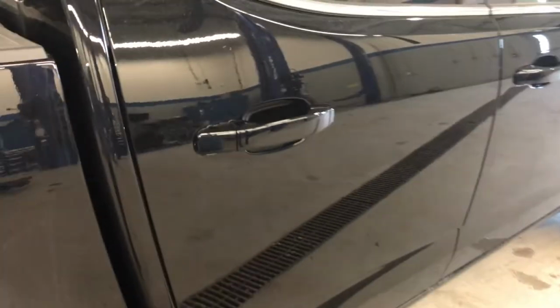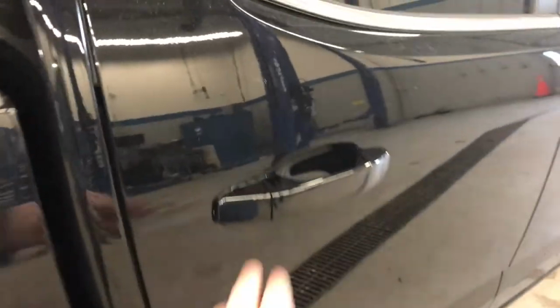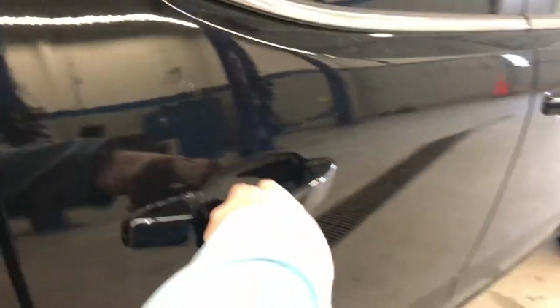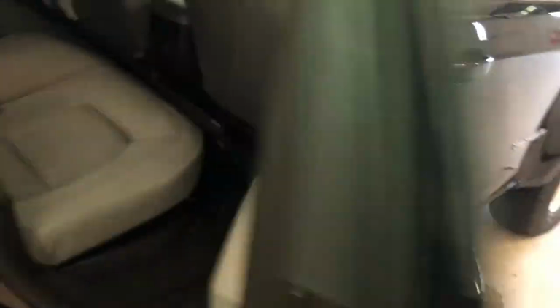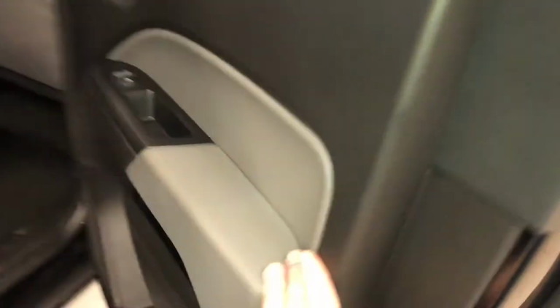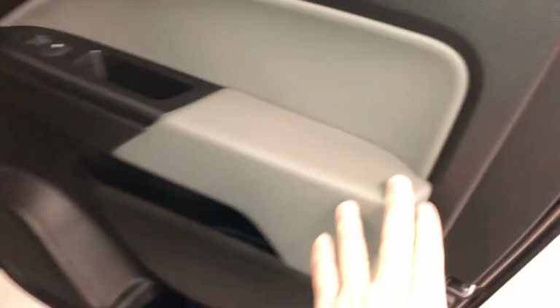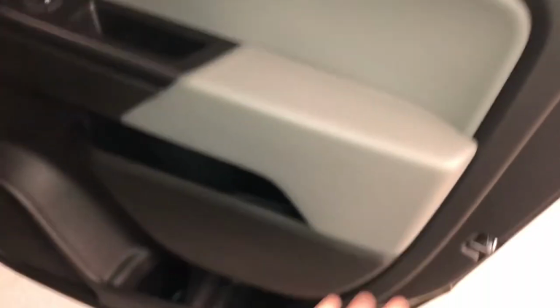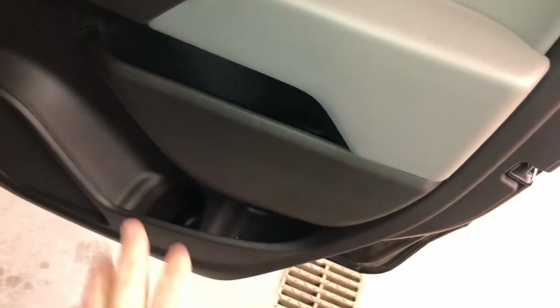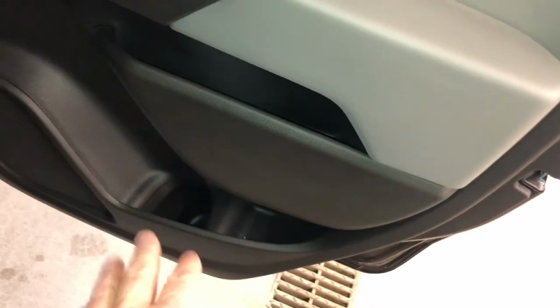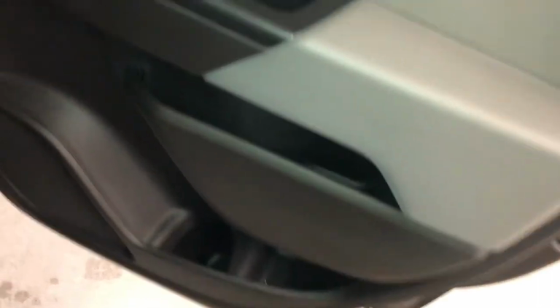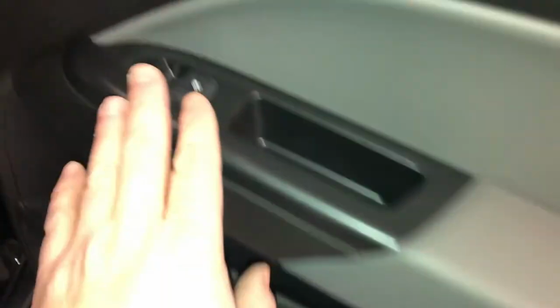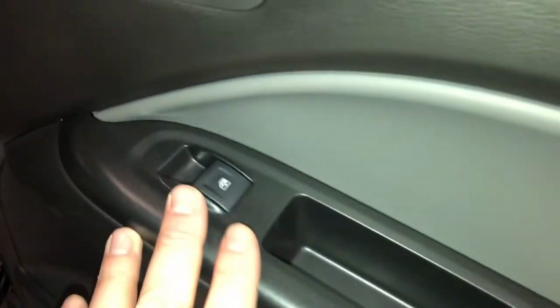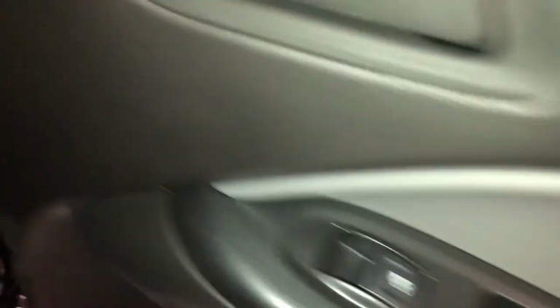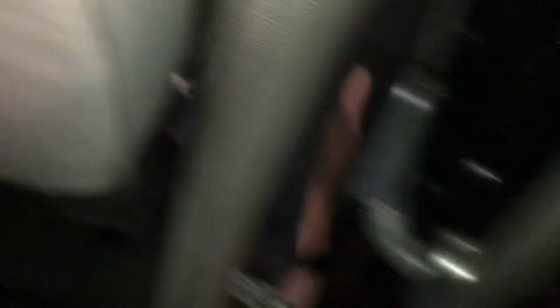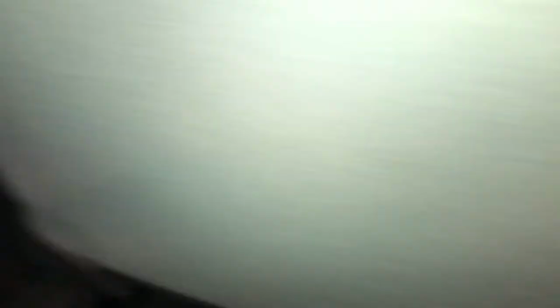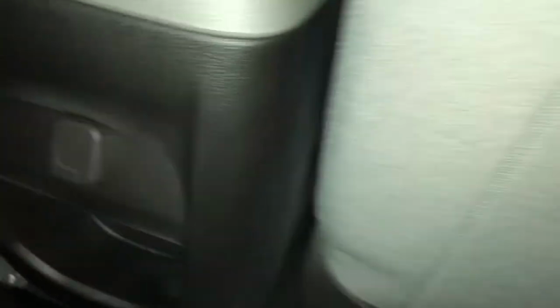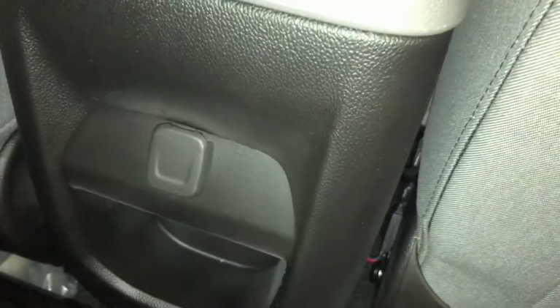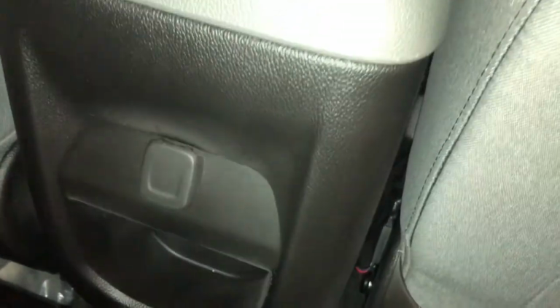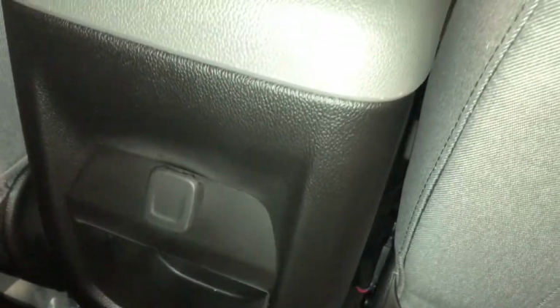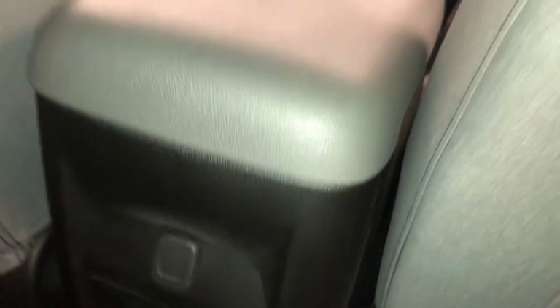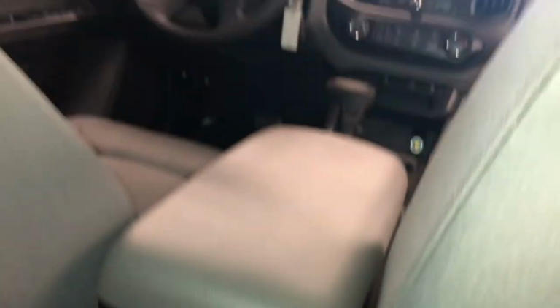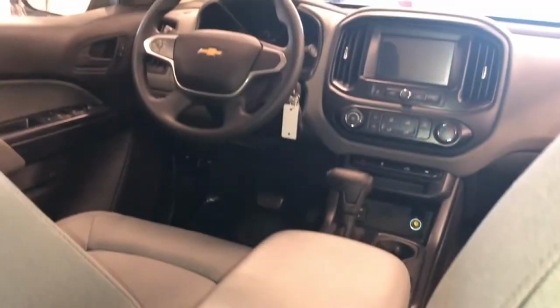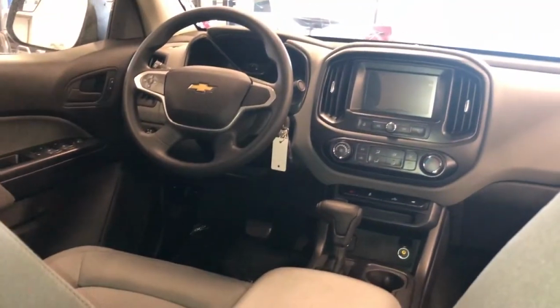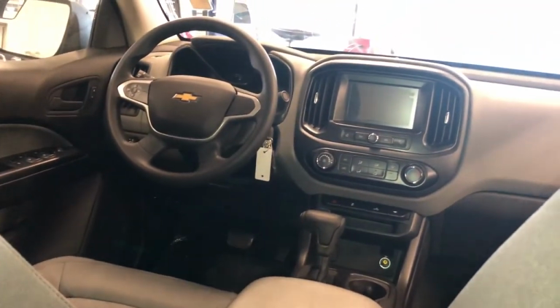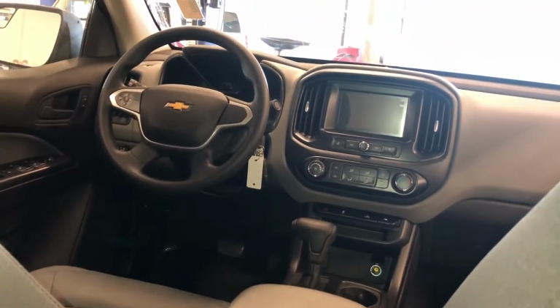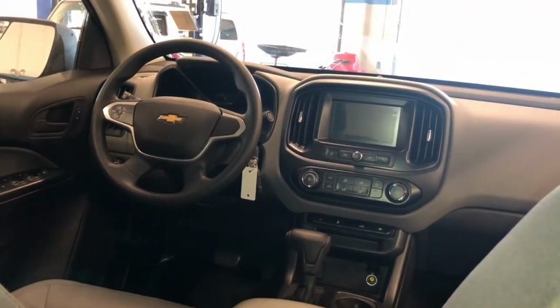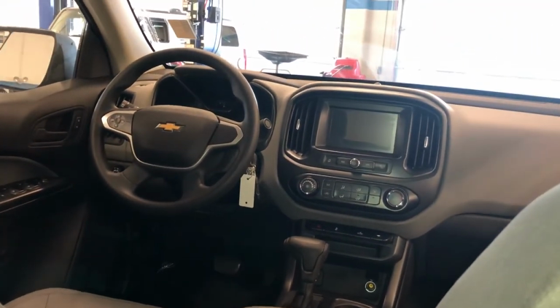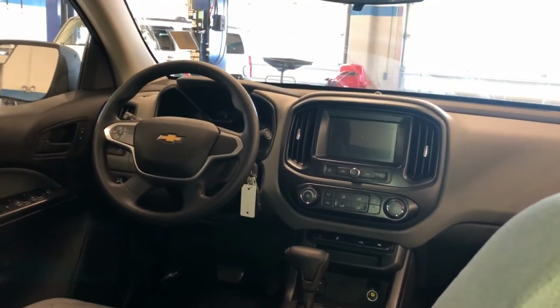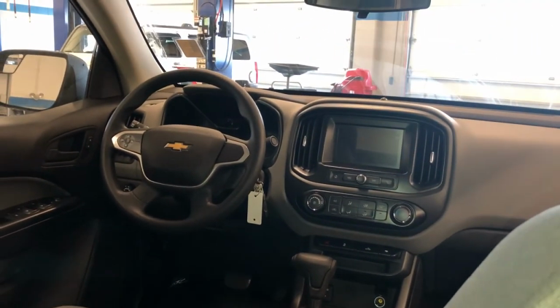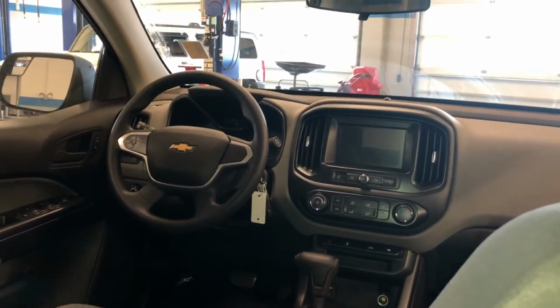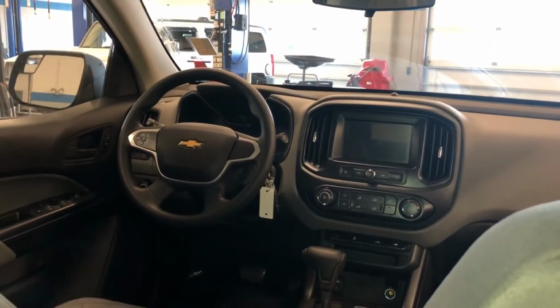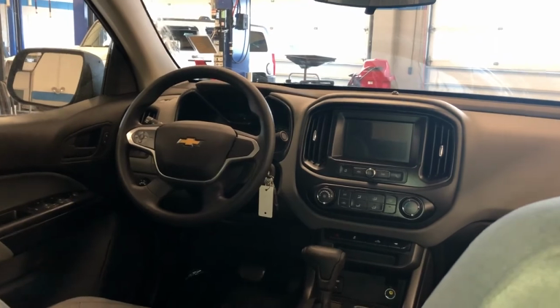It's a crew cab, so you do have these nice big doors. Storage in the door, and you do have your power windows. You have a power outlet right in the middle. Here's the view from the center — a lot of comfort back here in the crew cab, that's for sure.